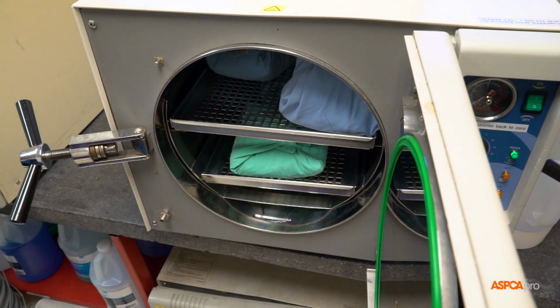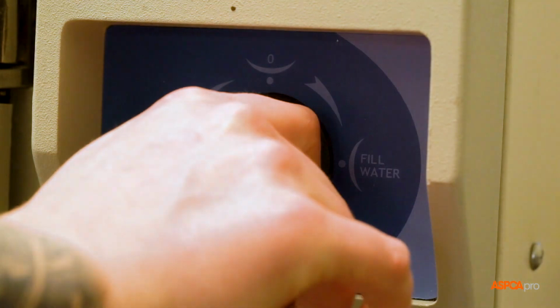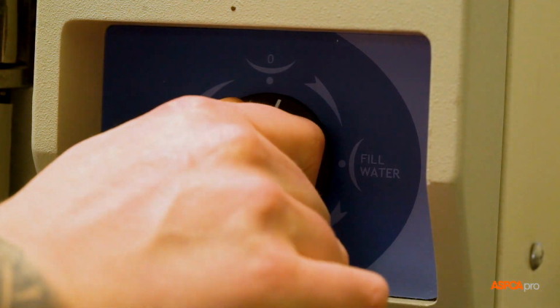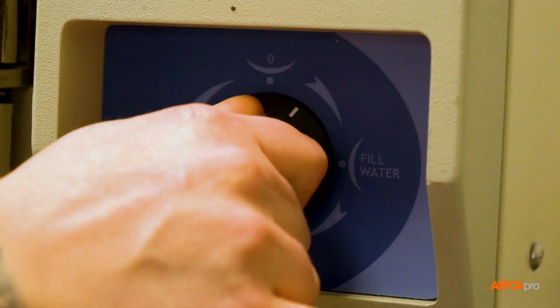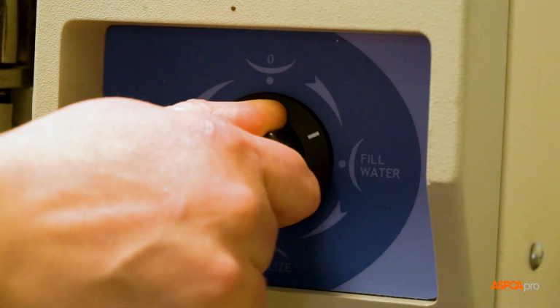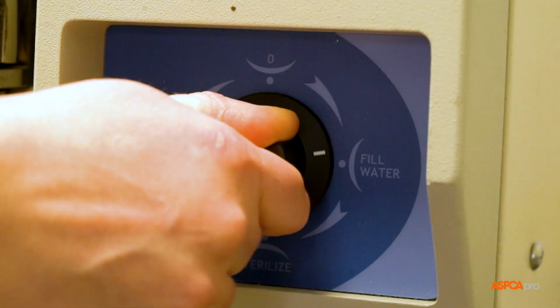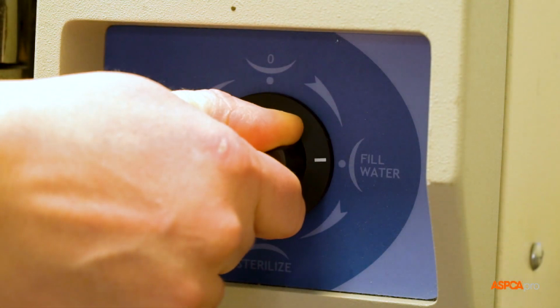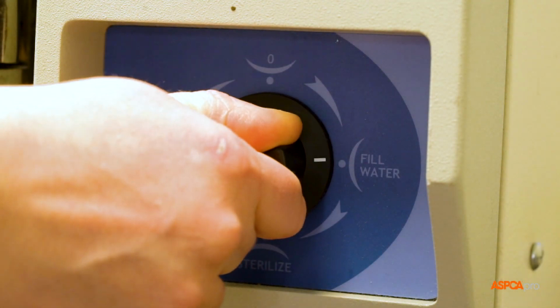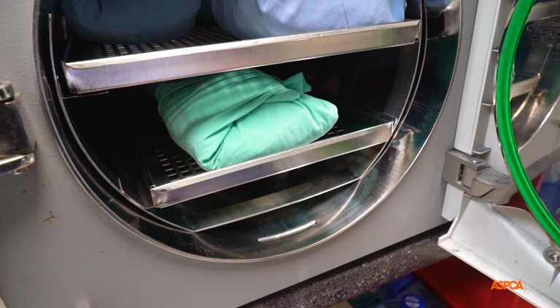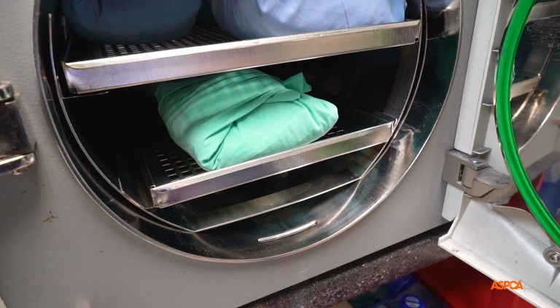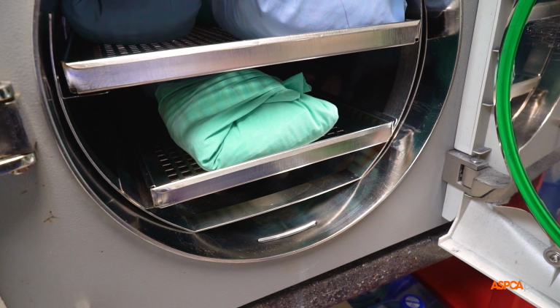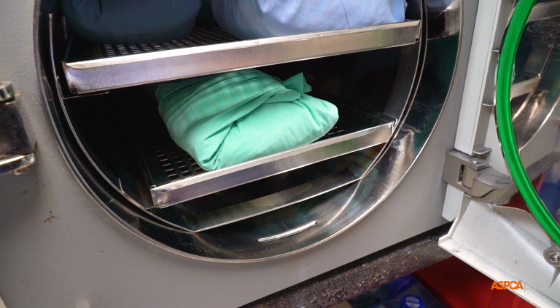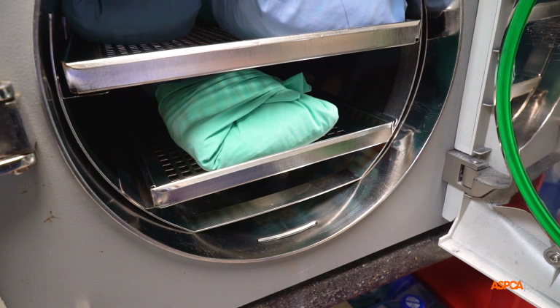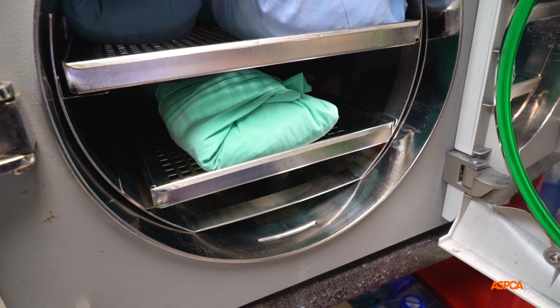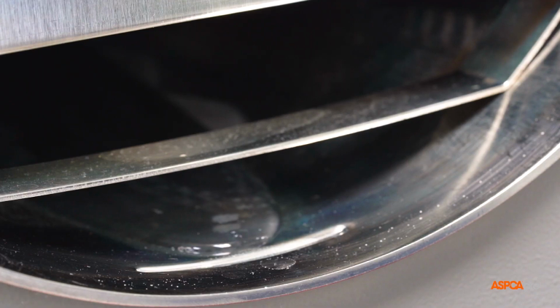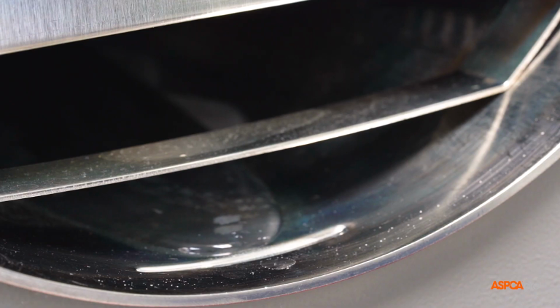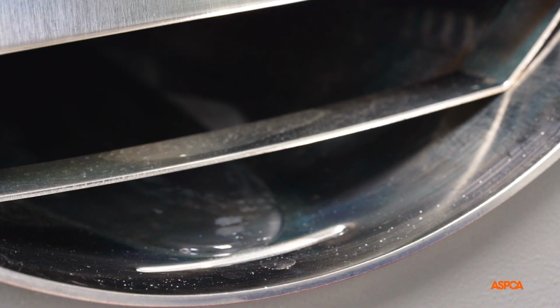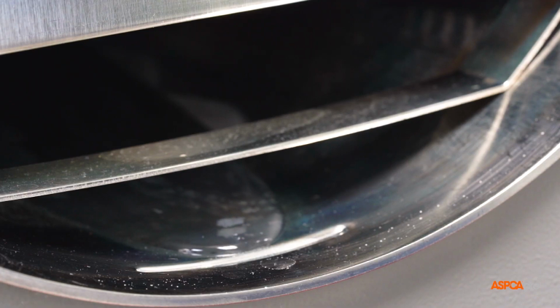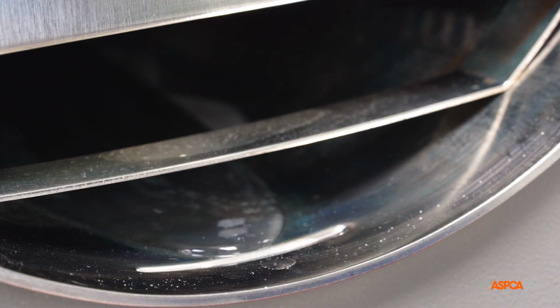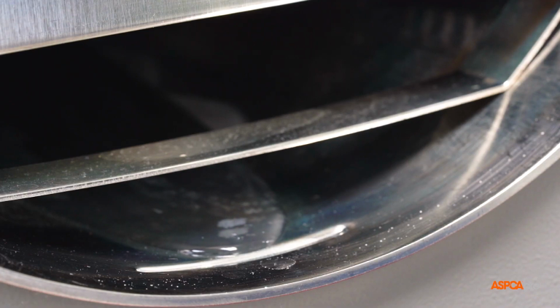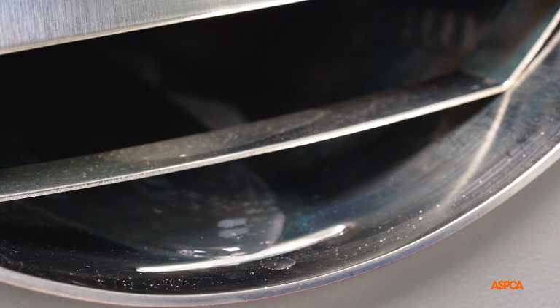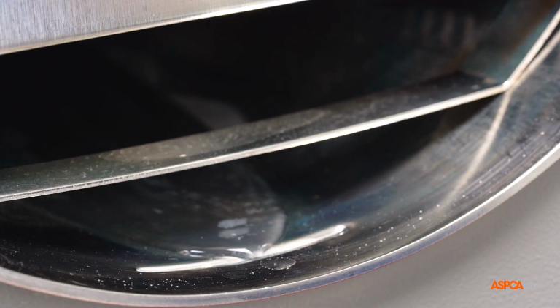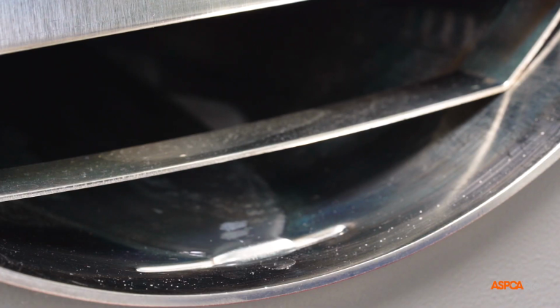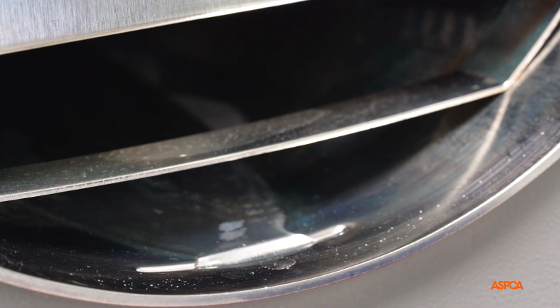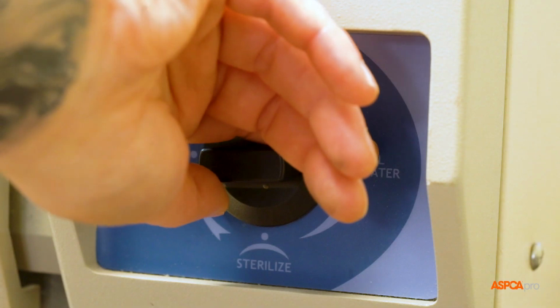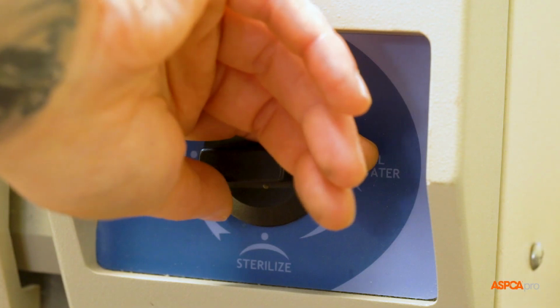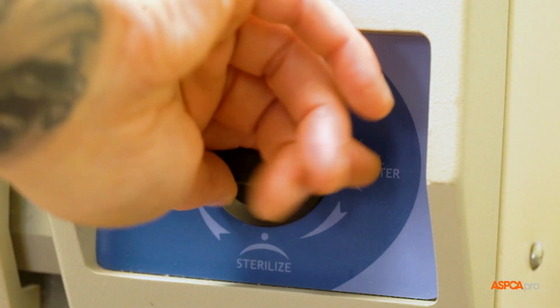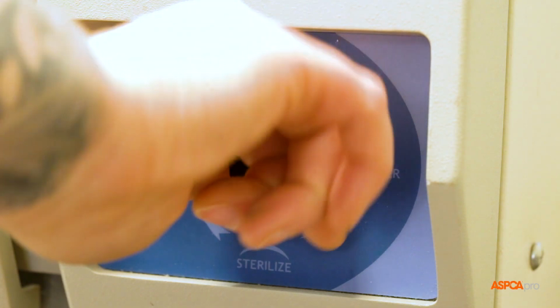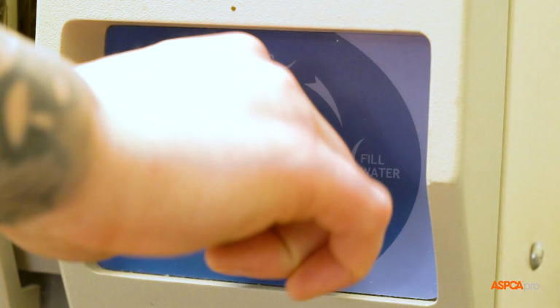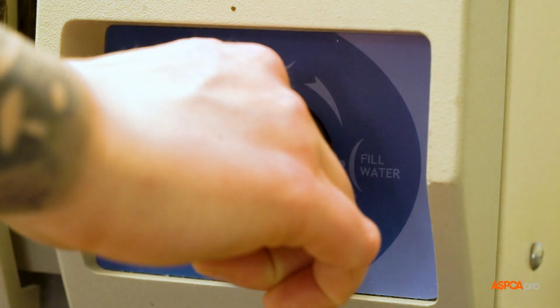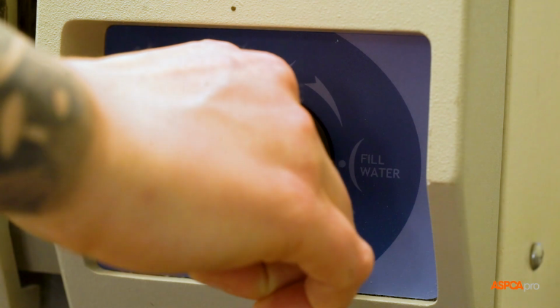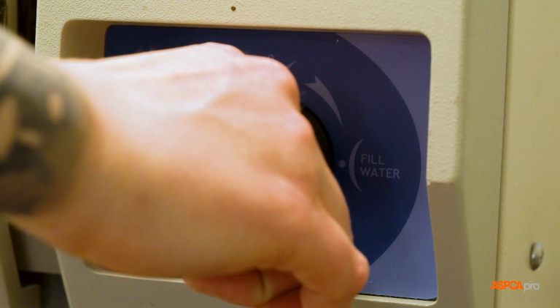Turn the knob to fill and watch the water until it reaches the designated line. Then immediately turn the knob to sterilize.